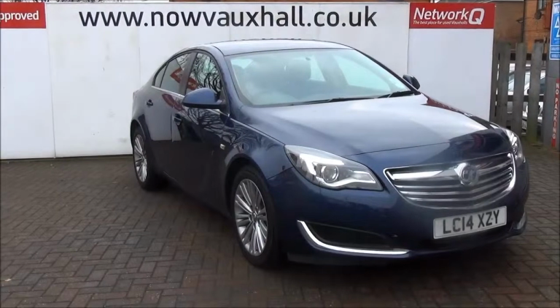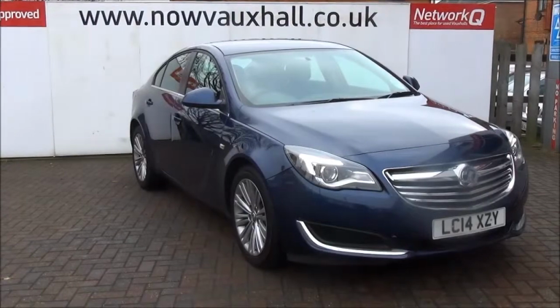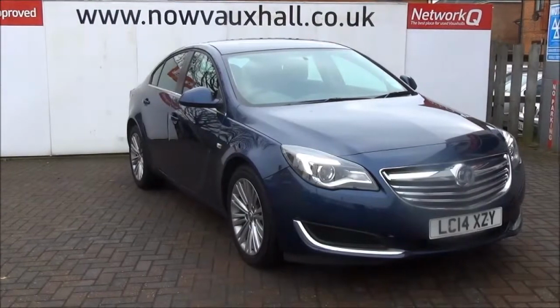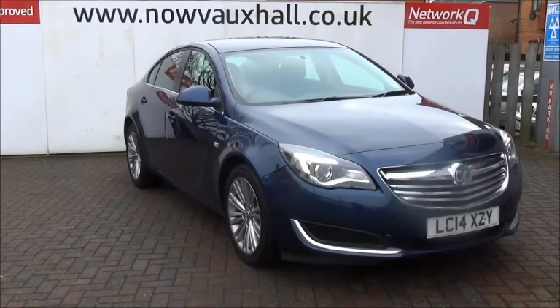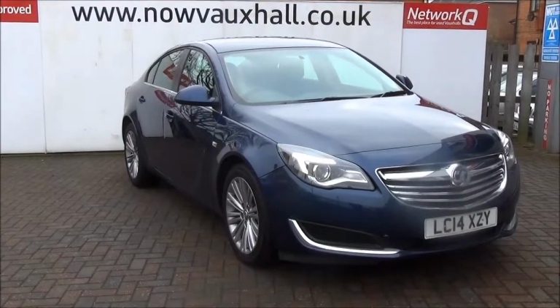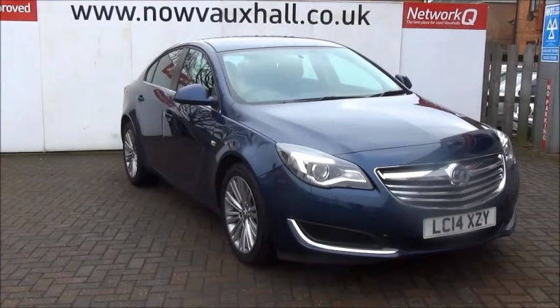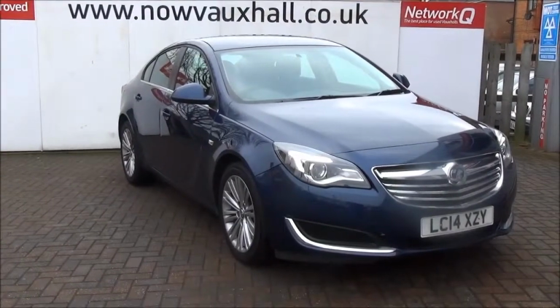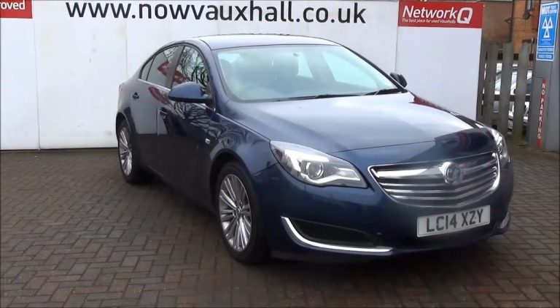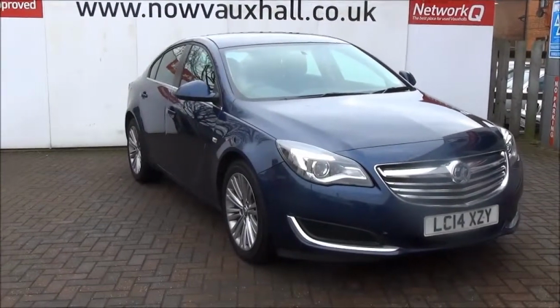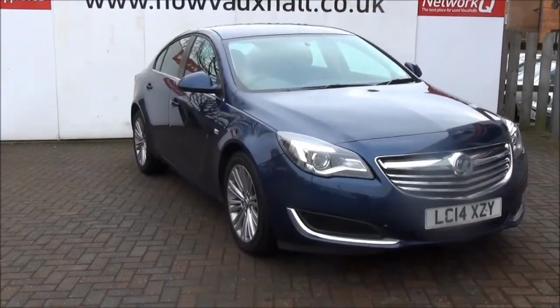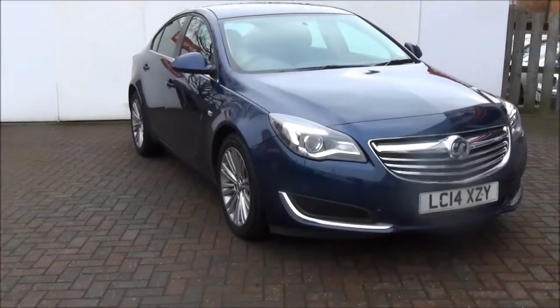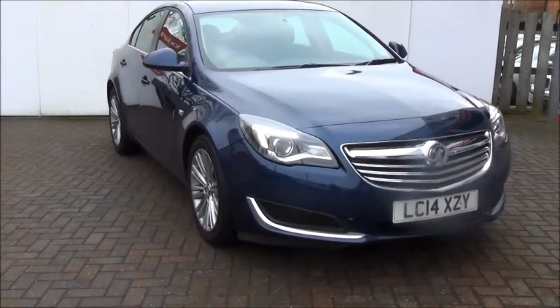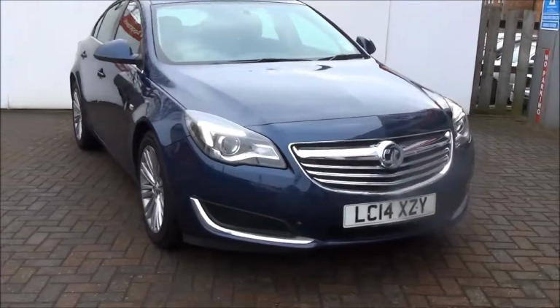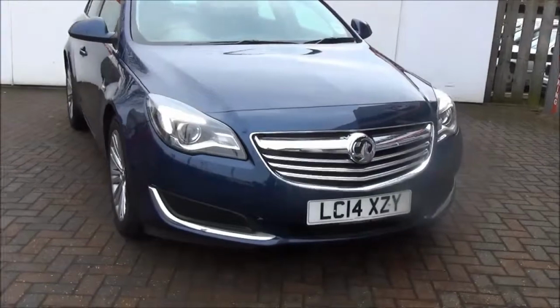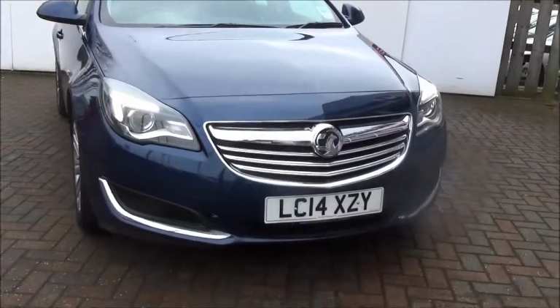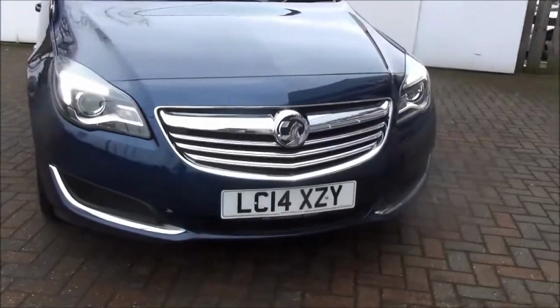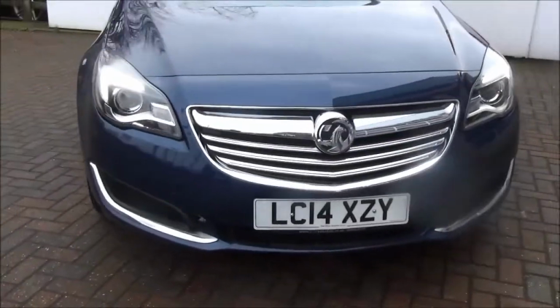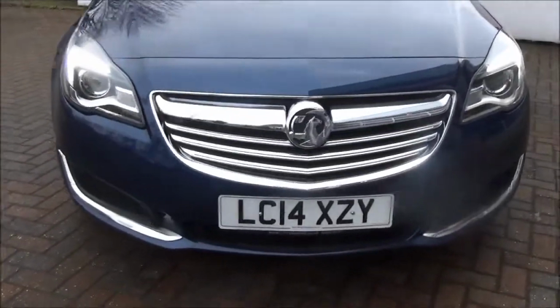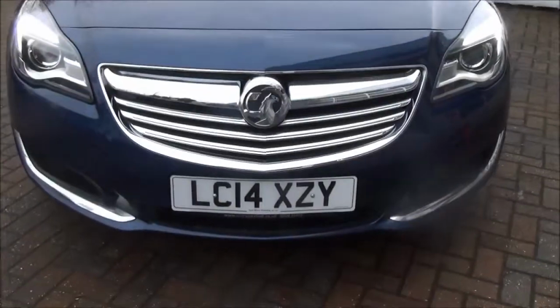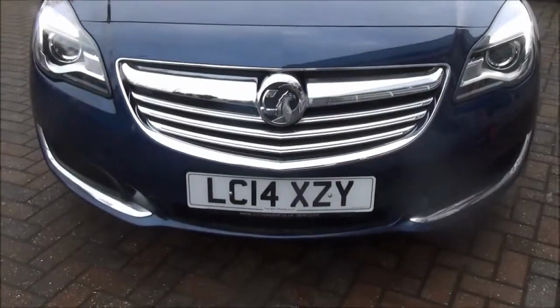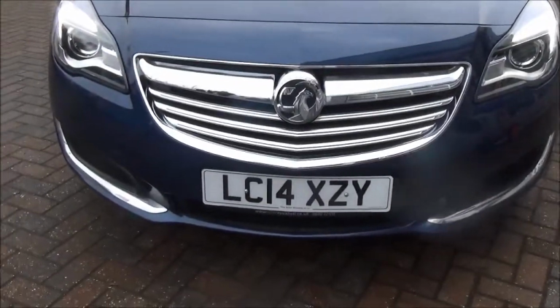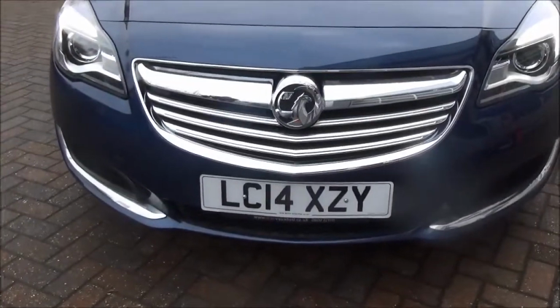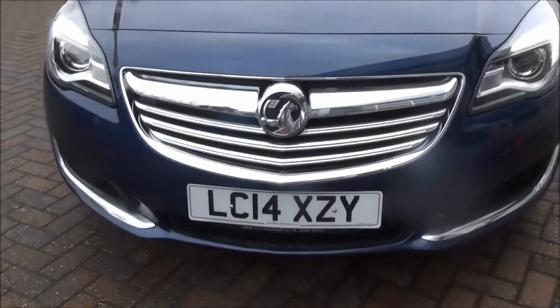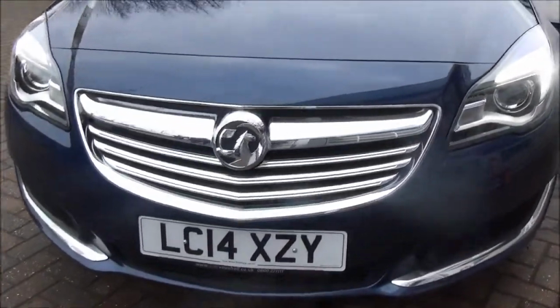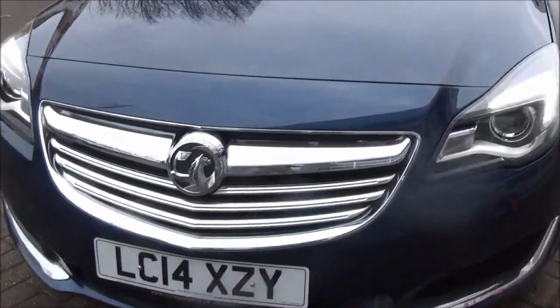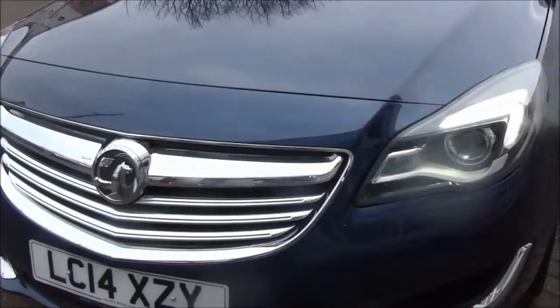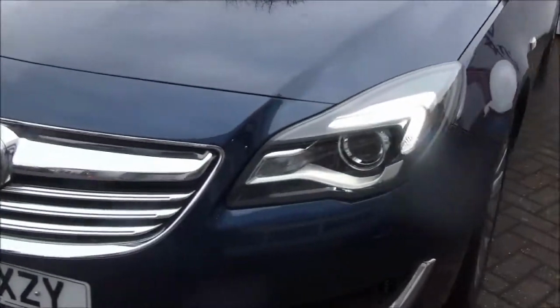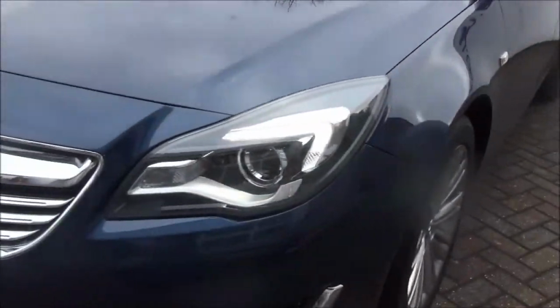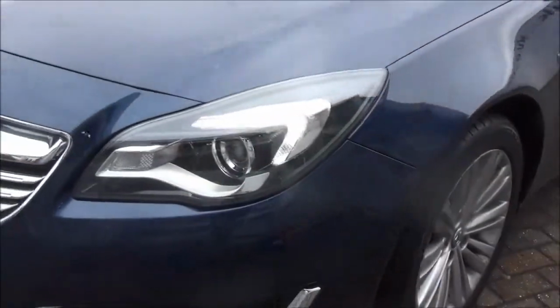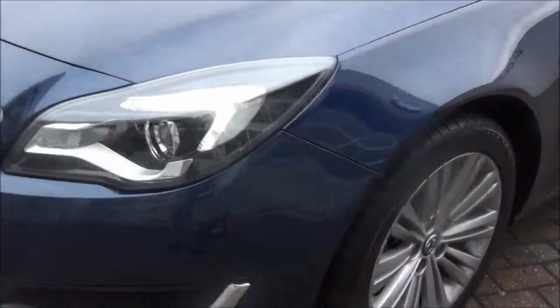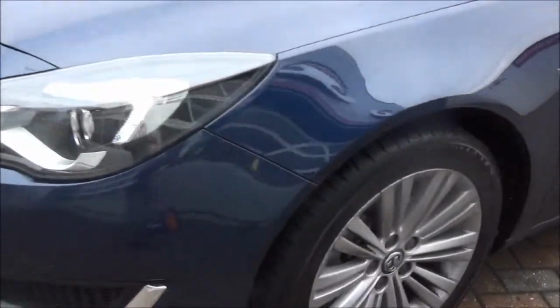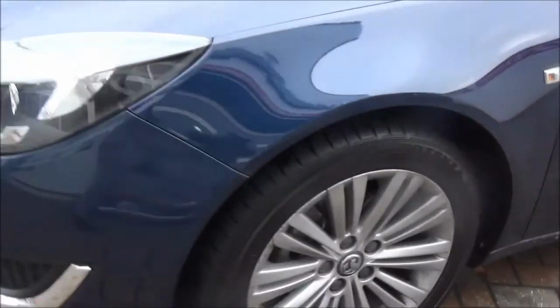Welcome to Now Vauxhall. Here today we have a lovely Vauxhall Insignia 2 litre diesel energy model, 5 door fitted with a manual transmission, finished in the colour water world blue. The car is registered in June 2014 and as you can see is on a 14 plate.